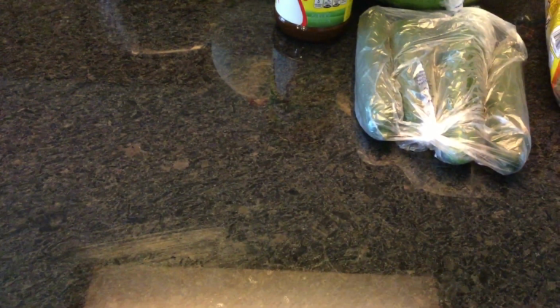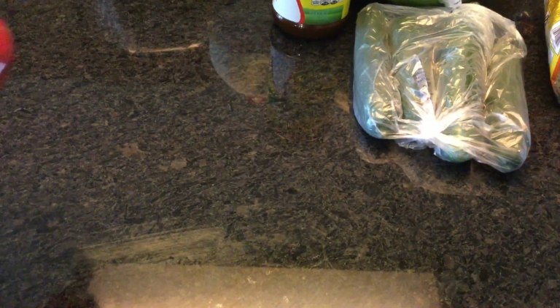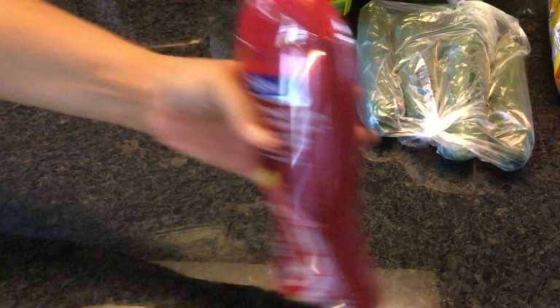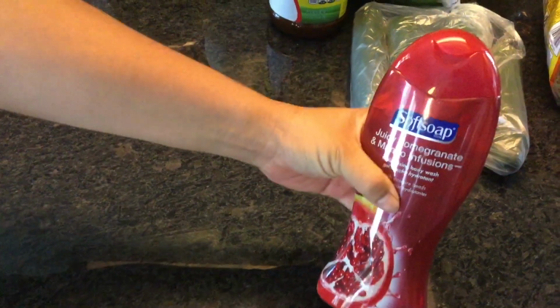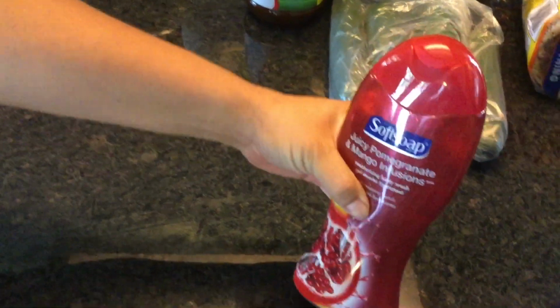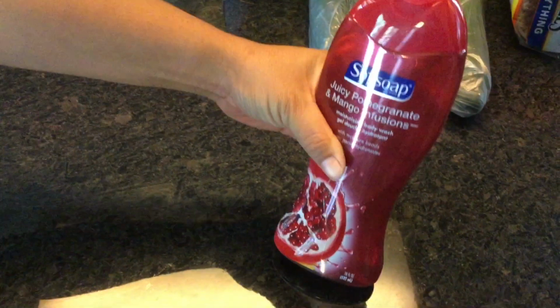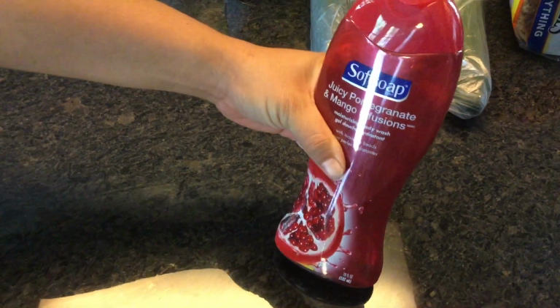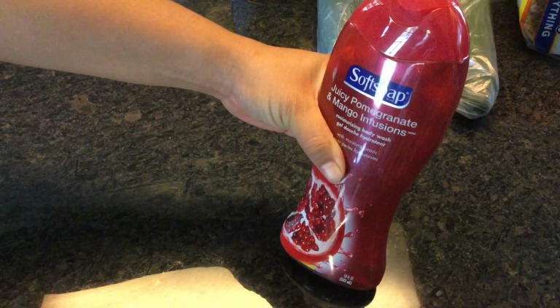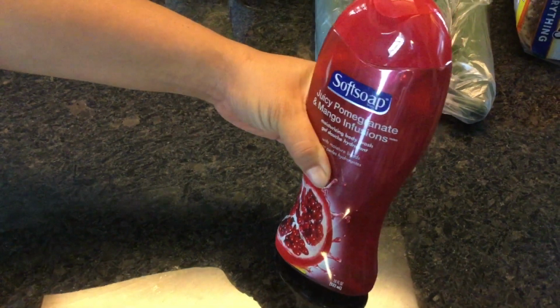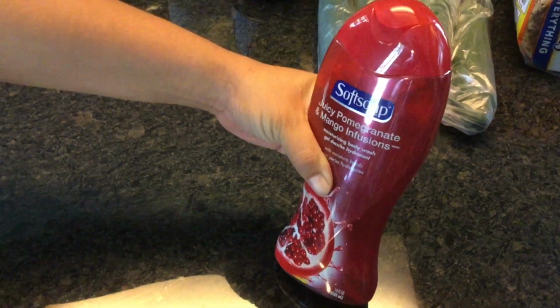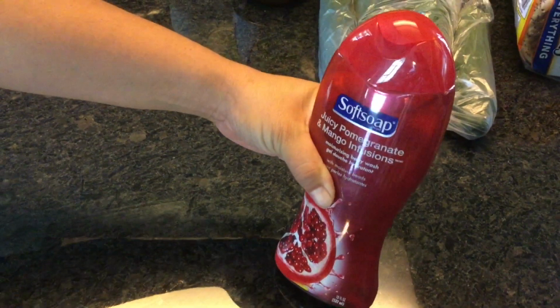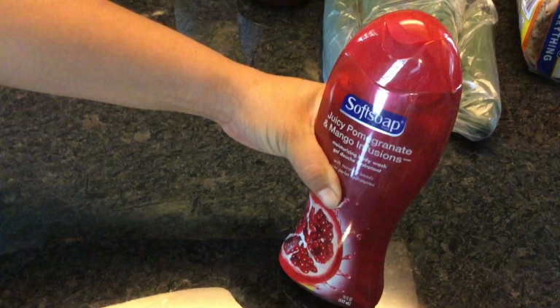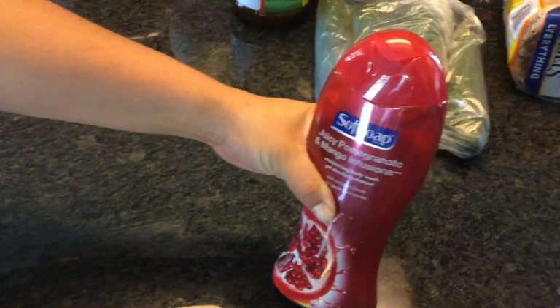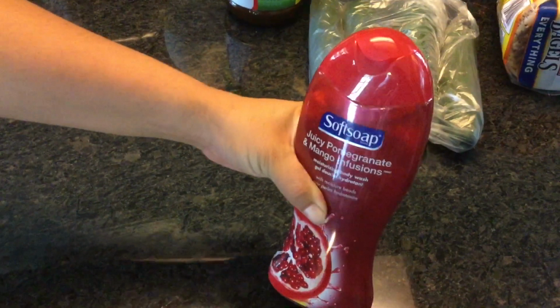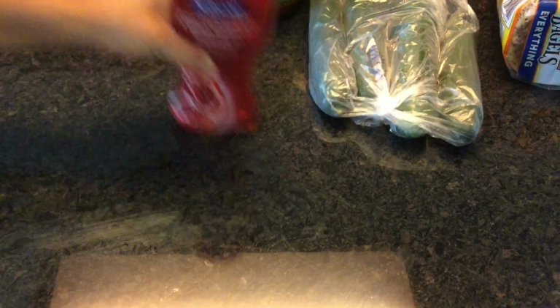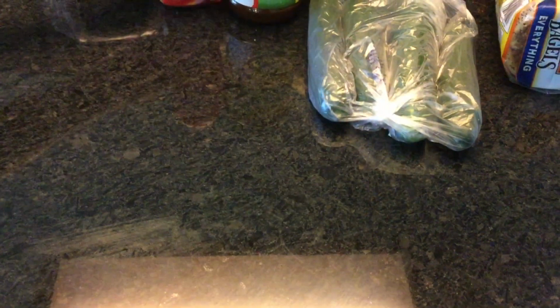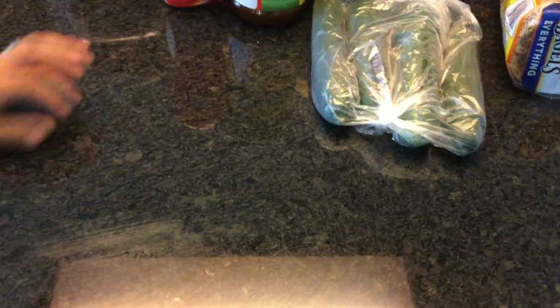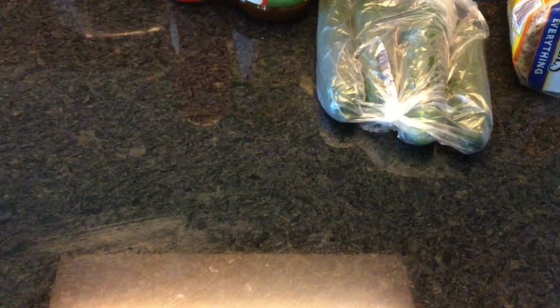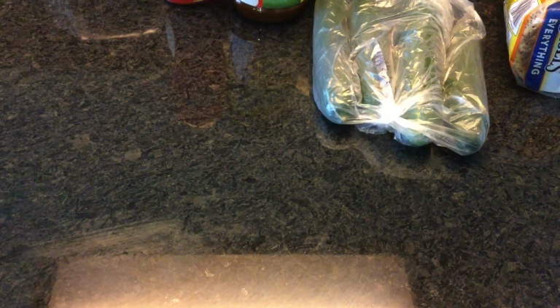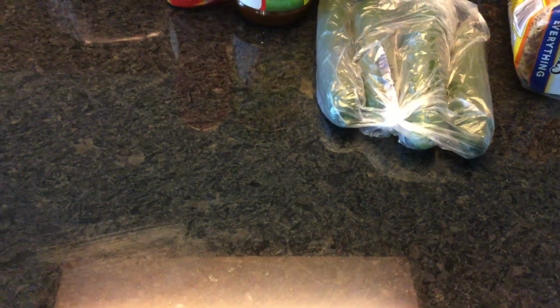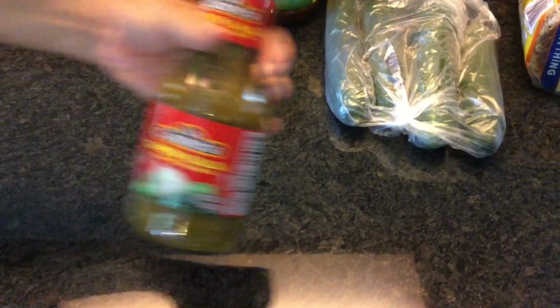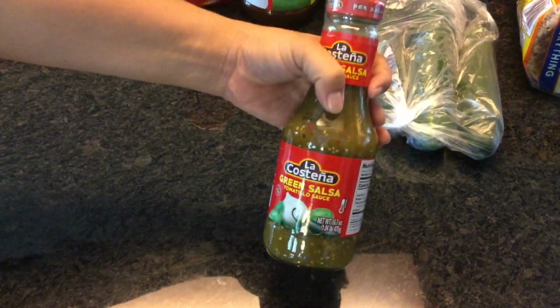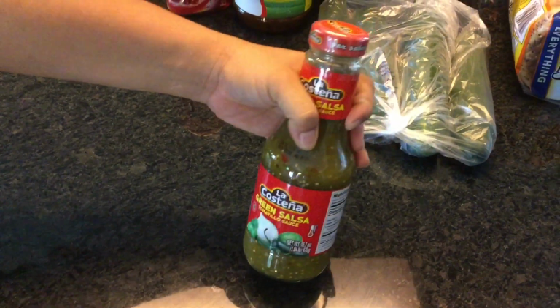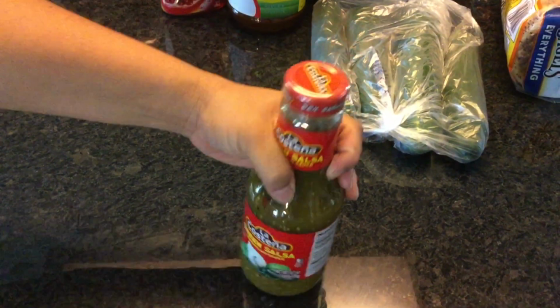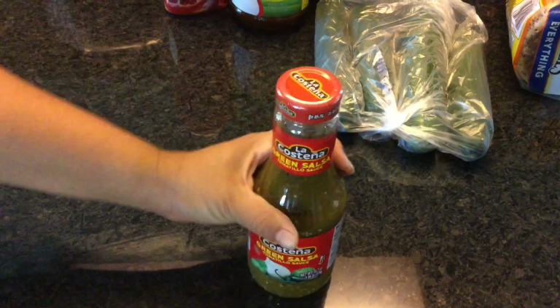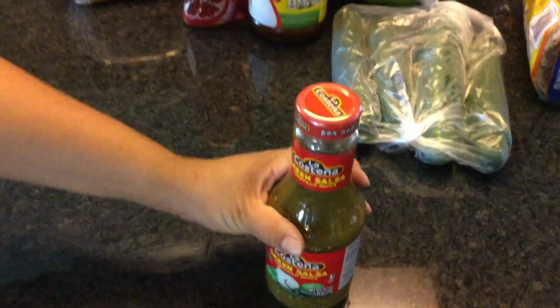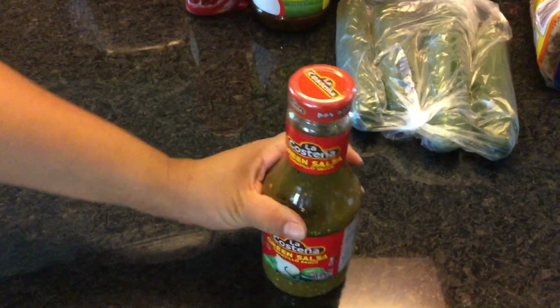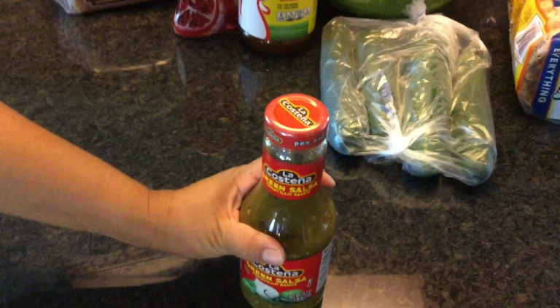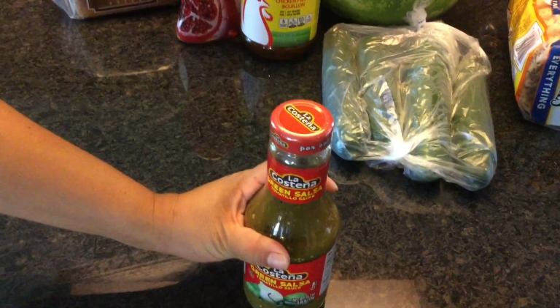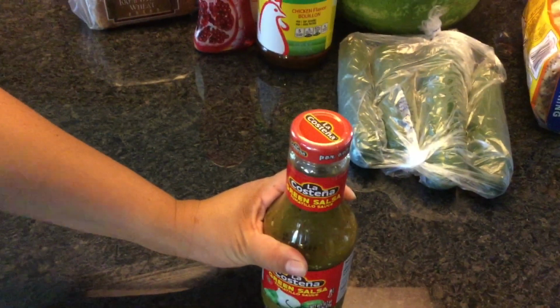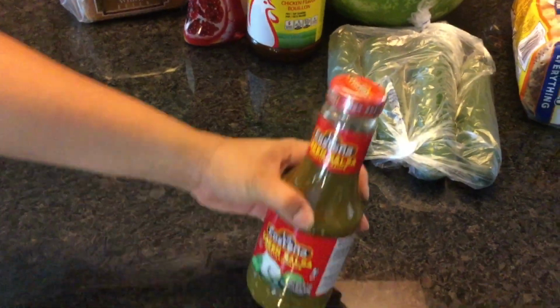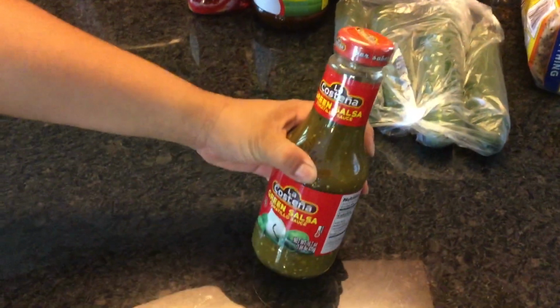I also picked up some Soft Soap body wash — we love this juicy pomegranate and mango infusion. I also picked up some of this green salsa — I like to add this to our taco salad.